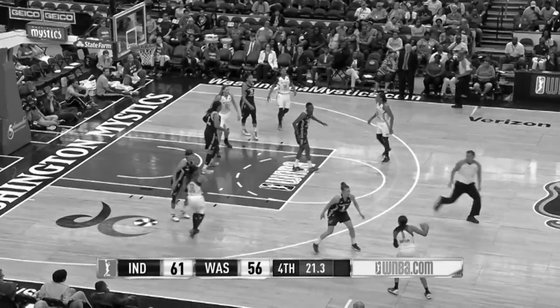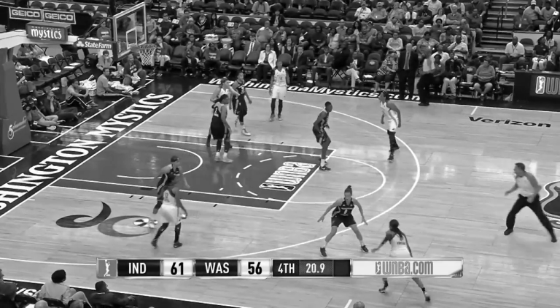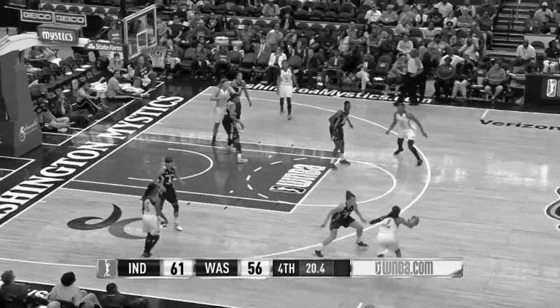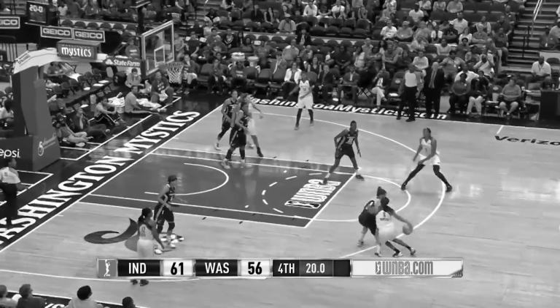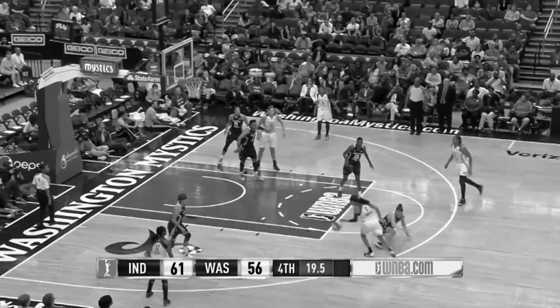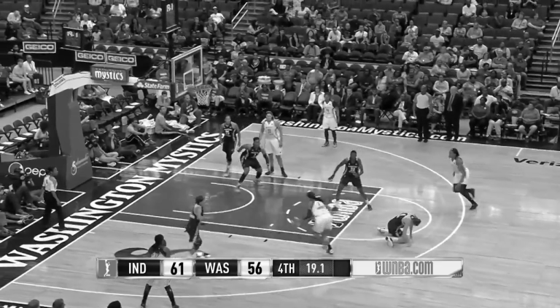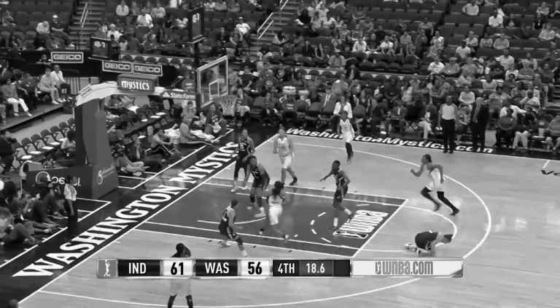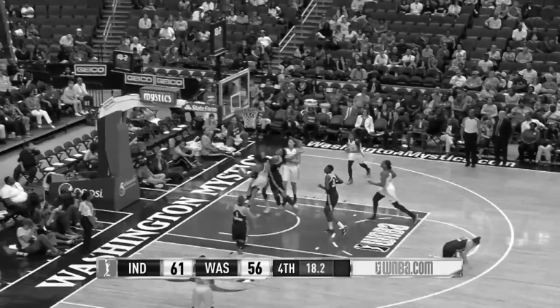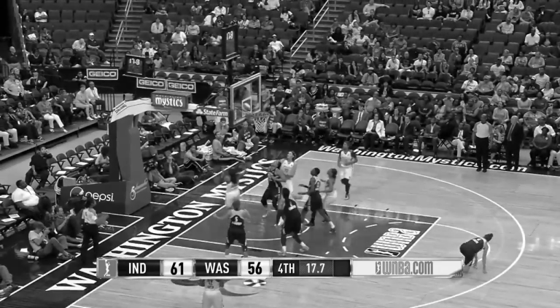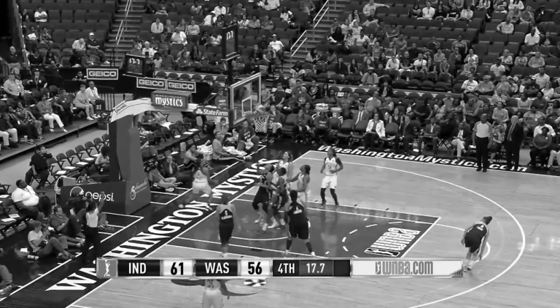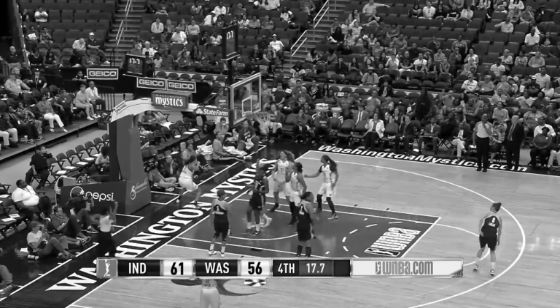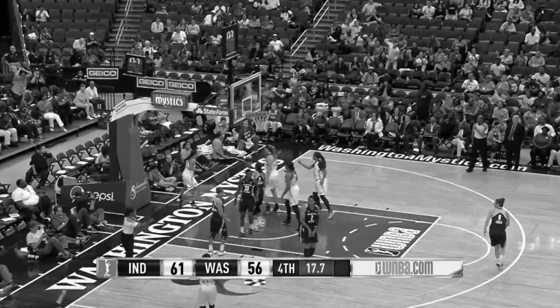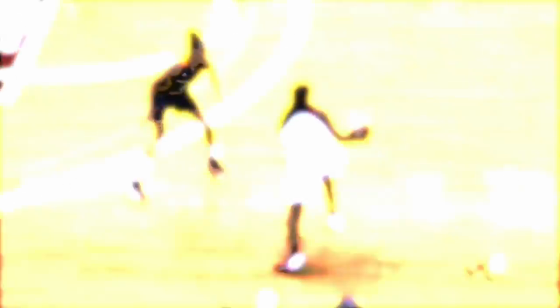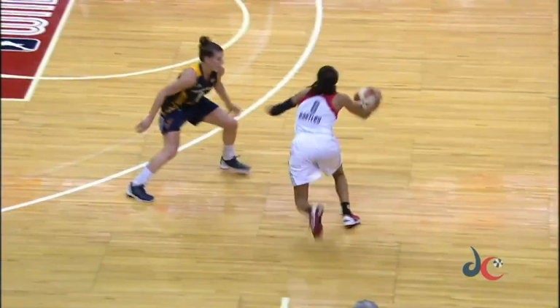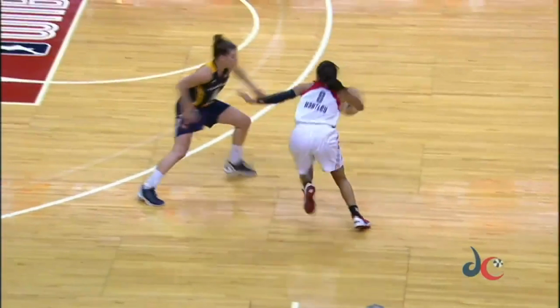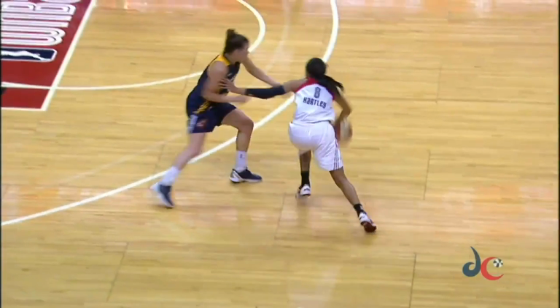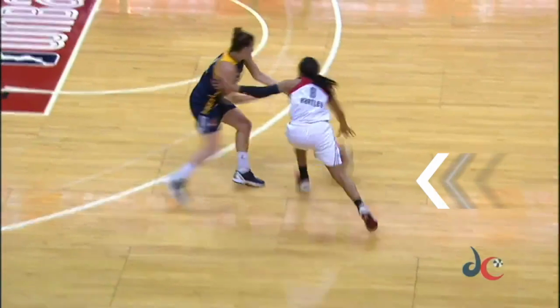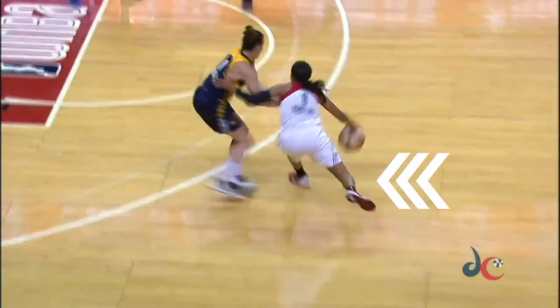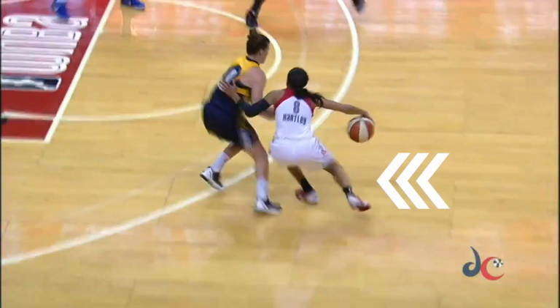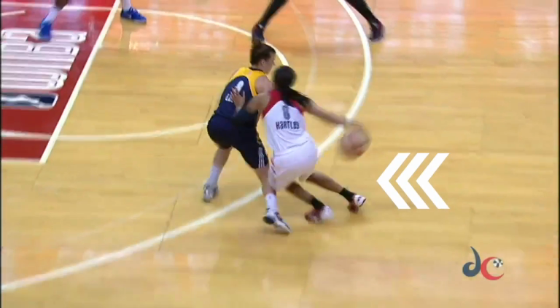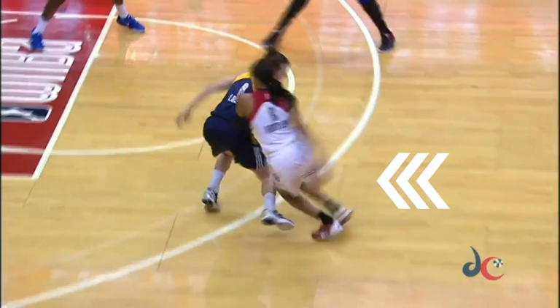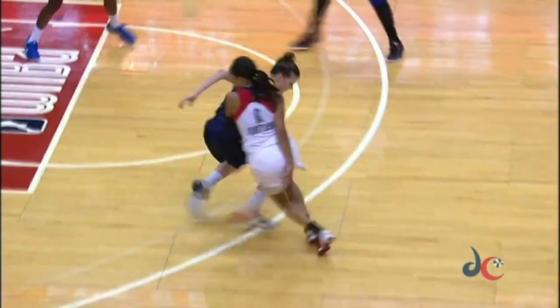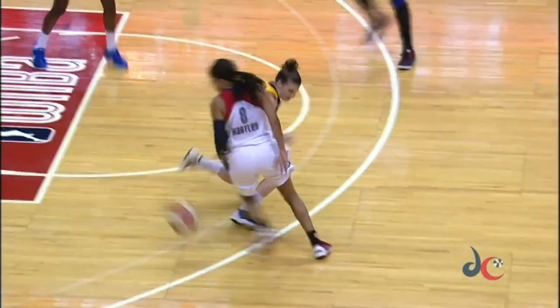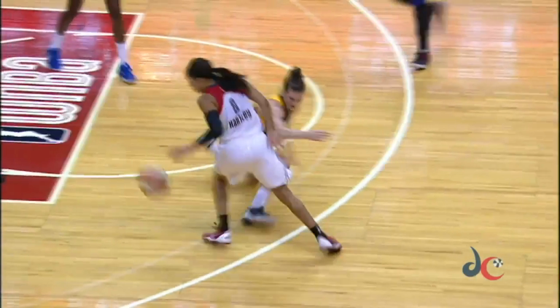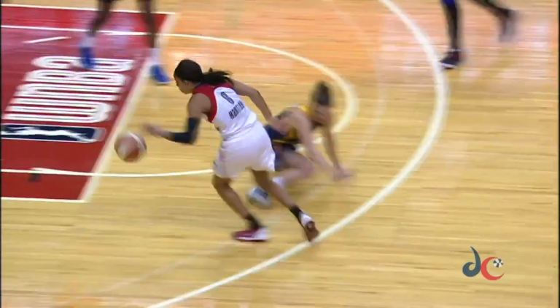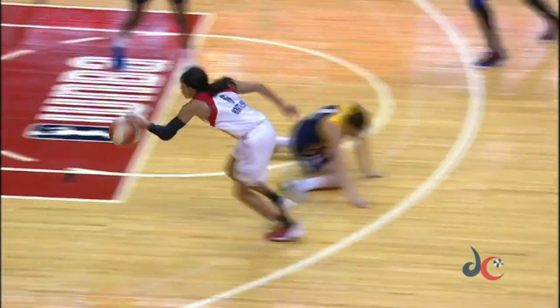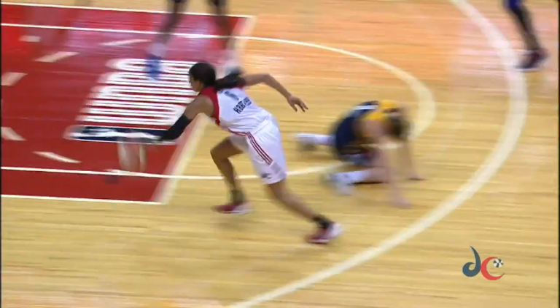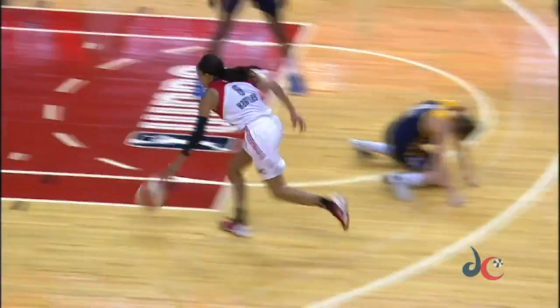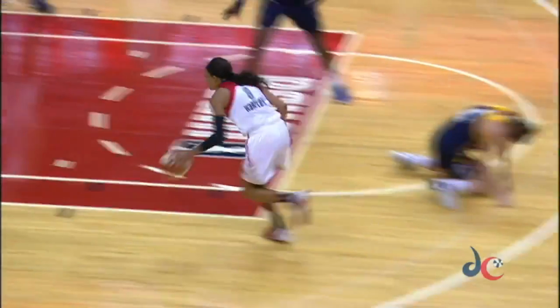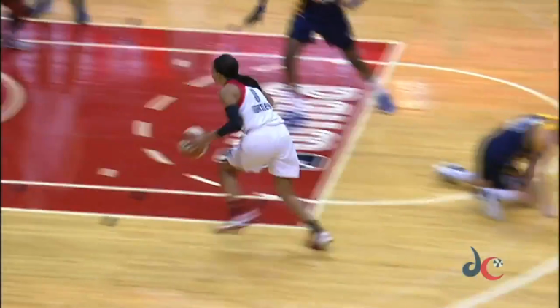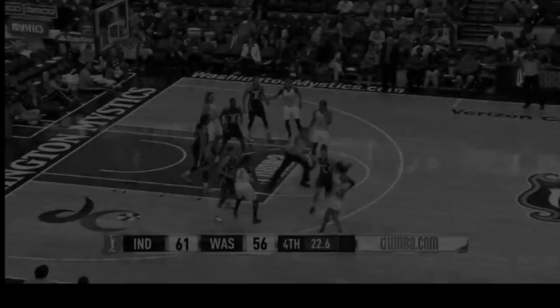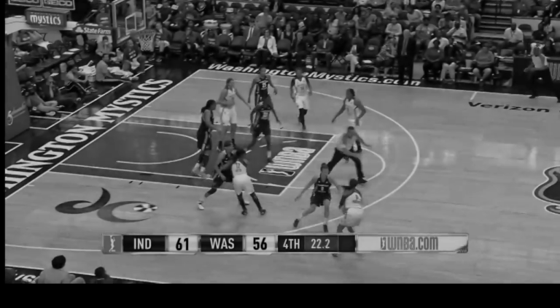Quick breakdown of Brea Hartley's behind-the-back crossover. She uses a one-two step to get her defender off balance and commit all the way, then wraps it behind her back. She has enough body control to get to the rim with an and-one finish.